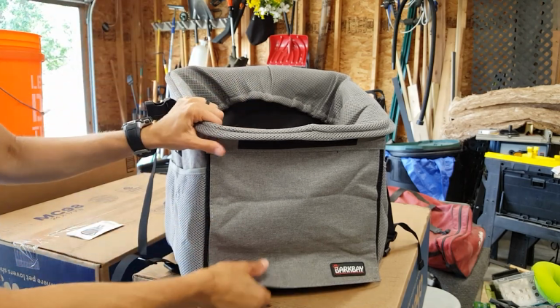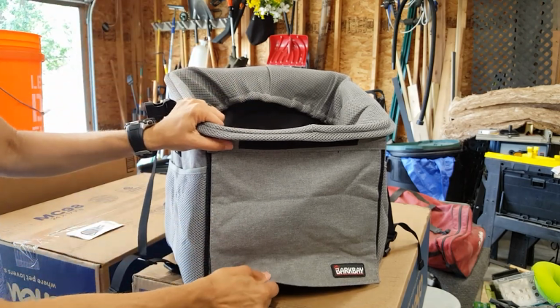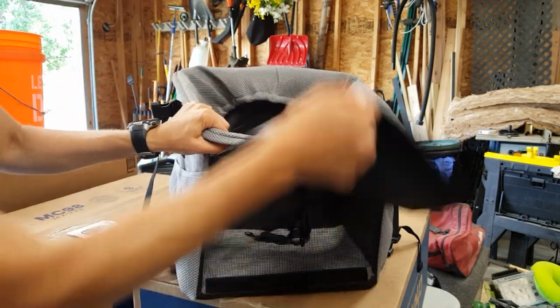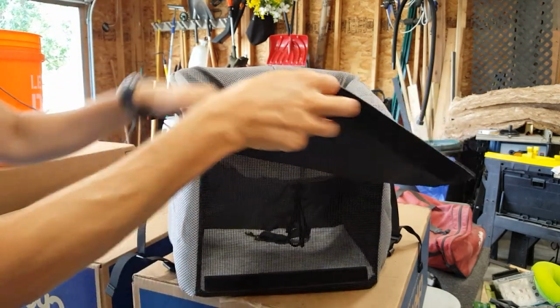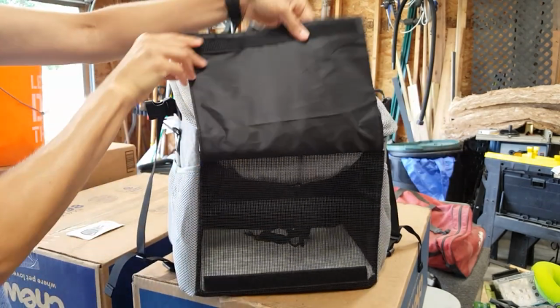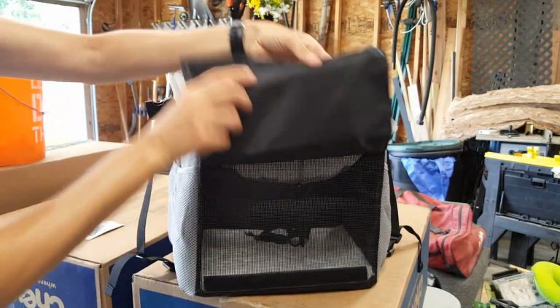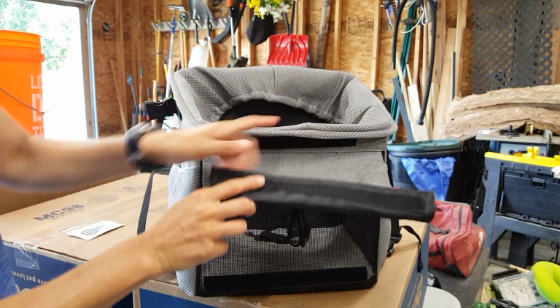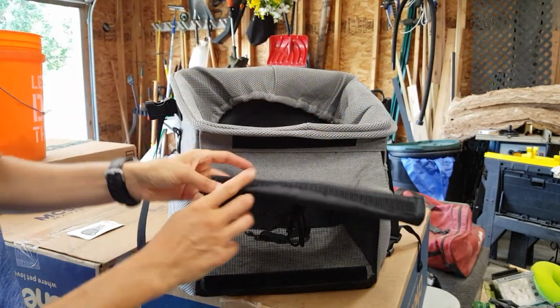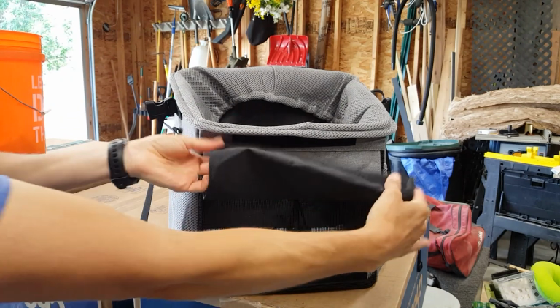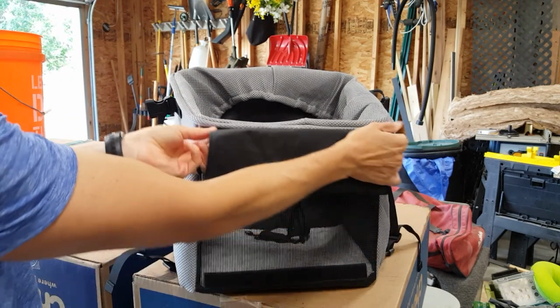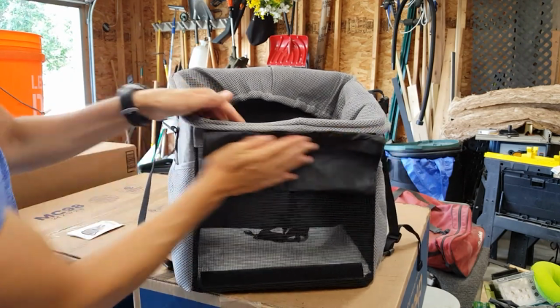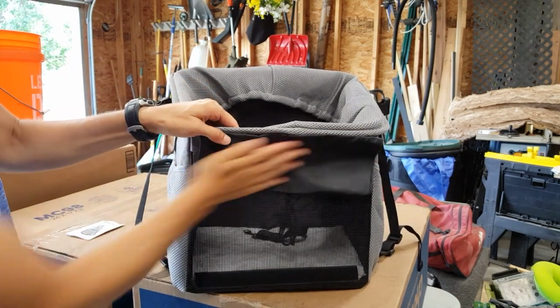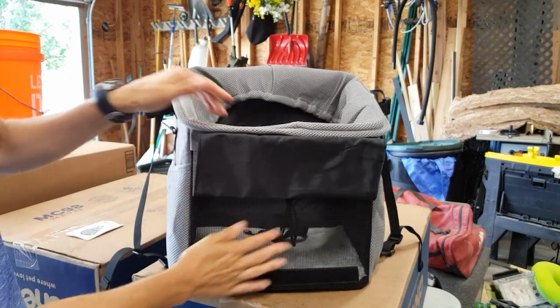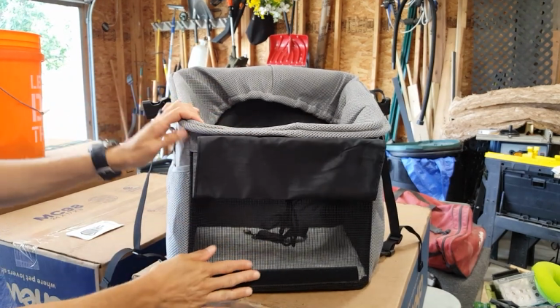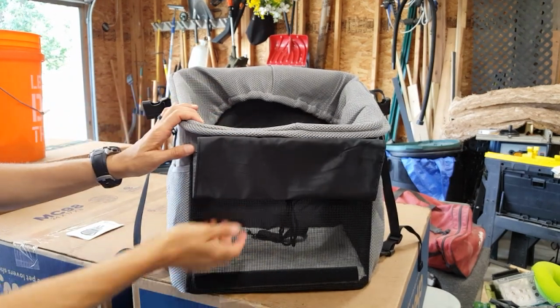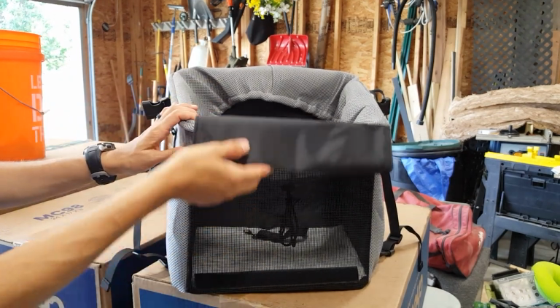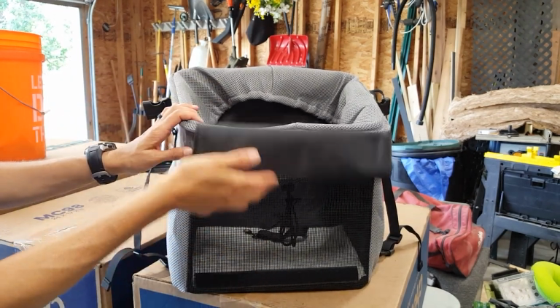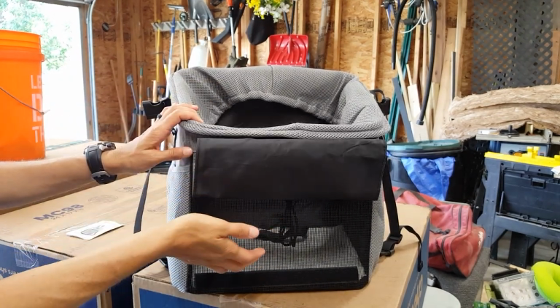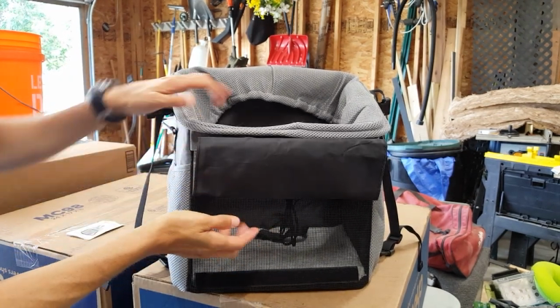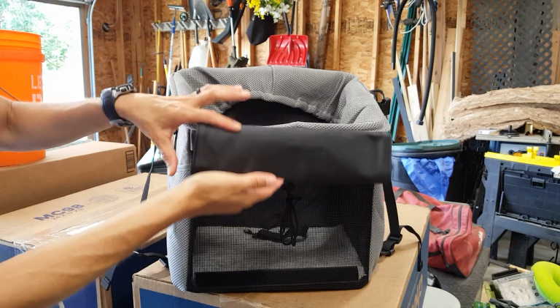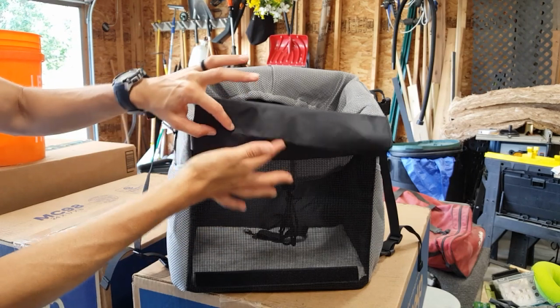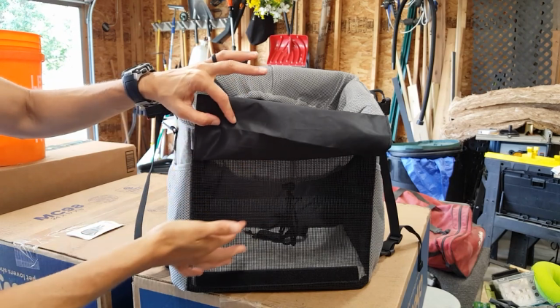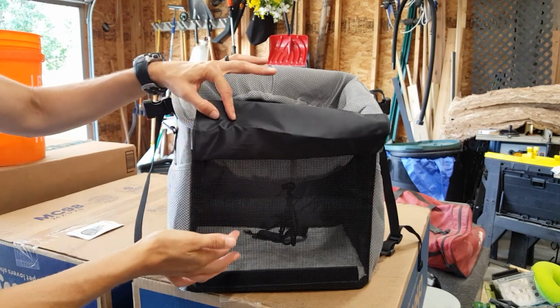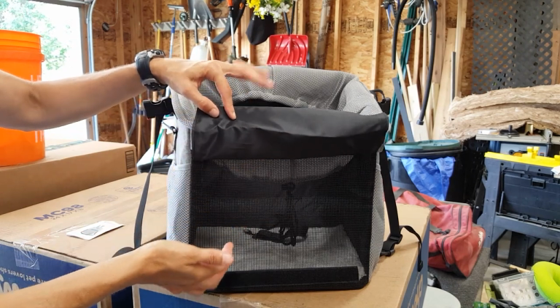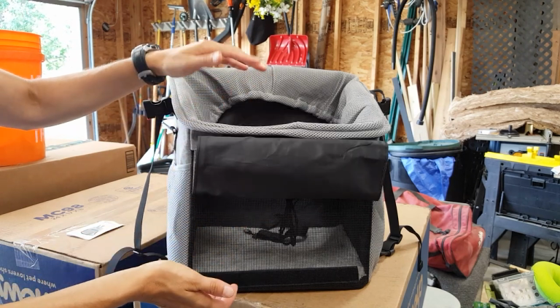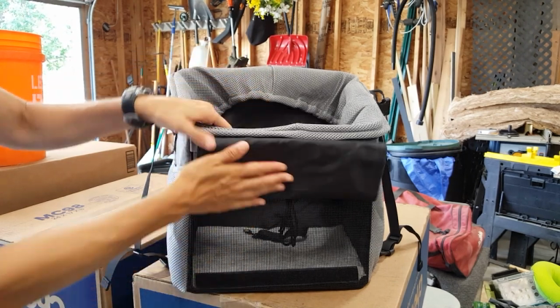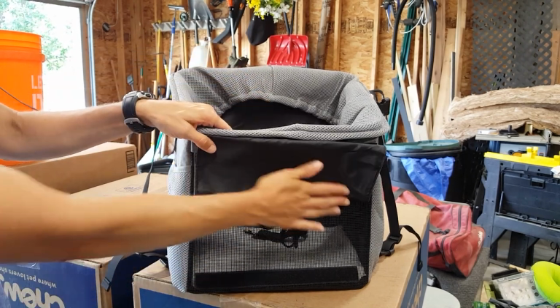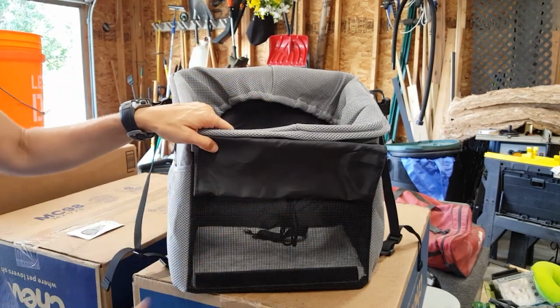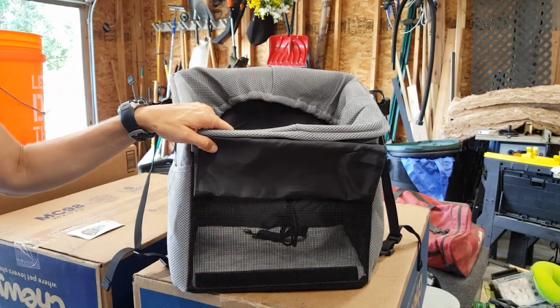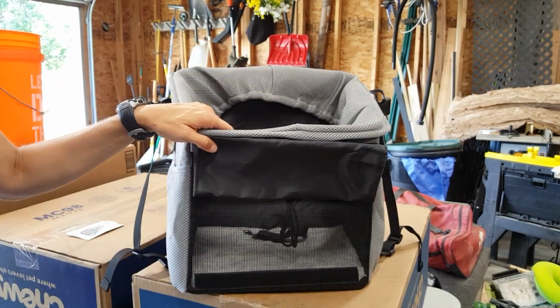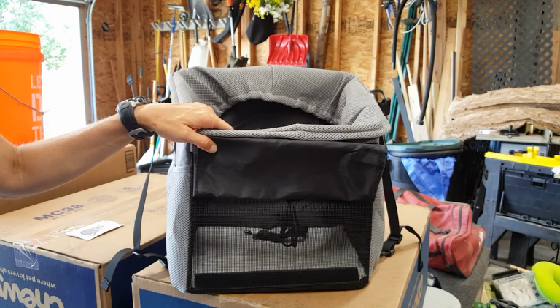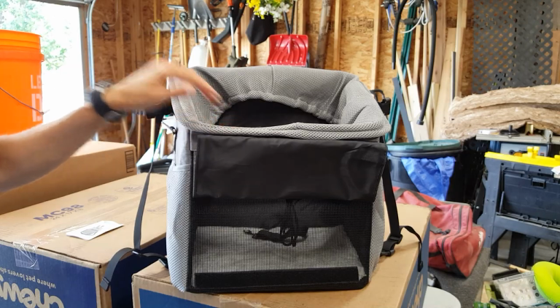This also comes up and there's some velcro so you can stick it and it stays open. Some of the reviews complained because this flap sticks down quite a bit, but I find when she's laying down it's not really an issue.